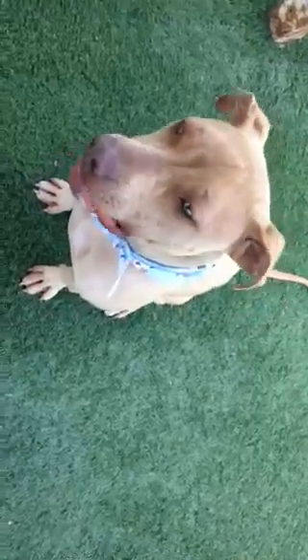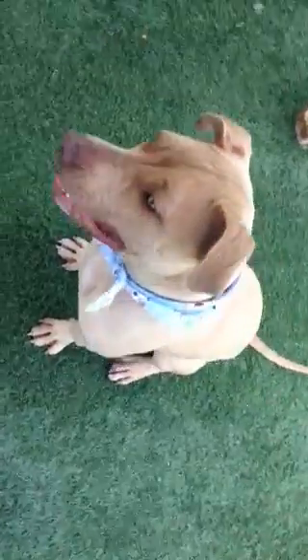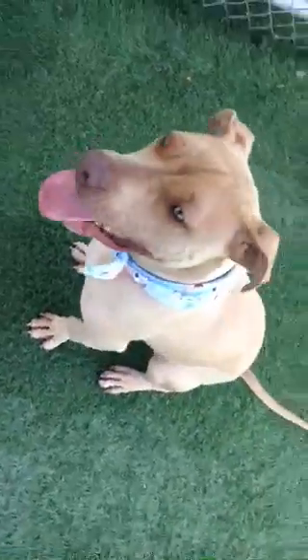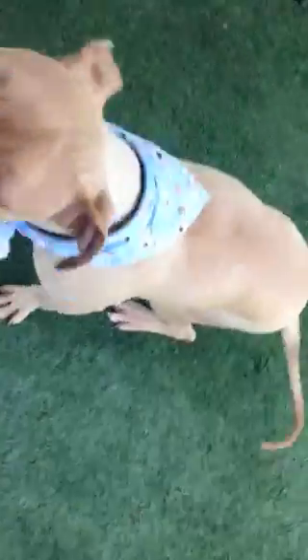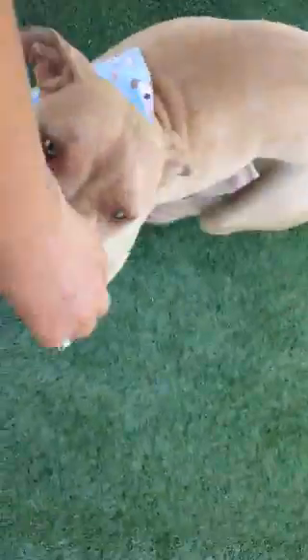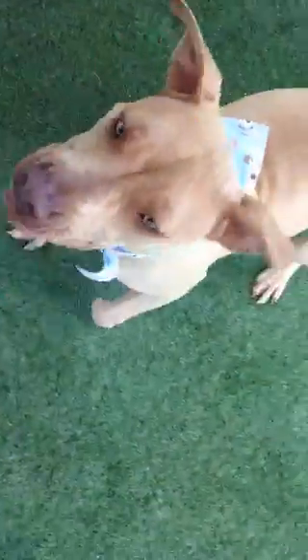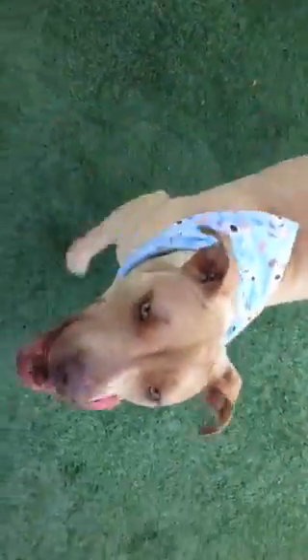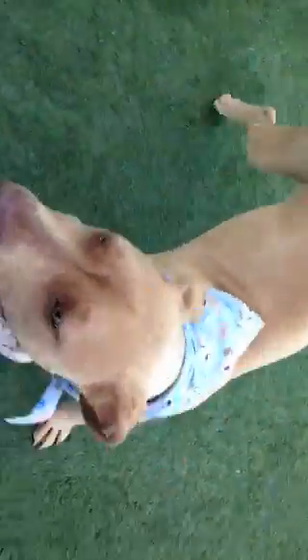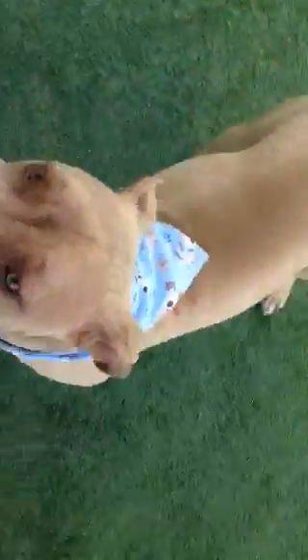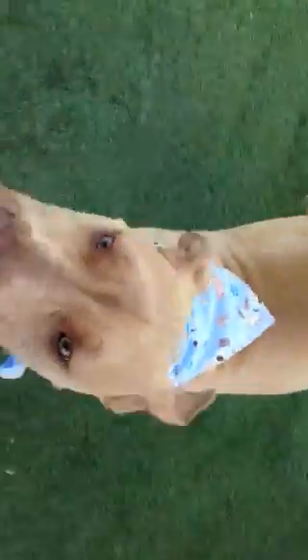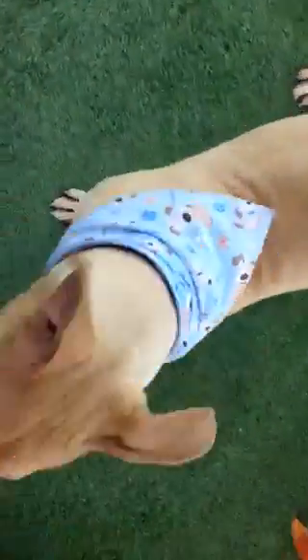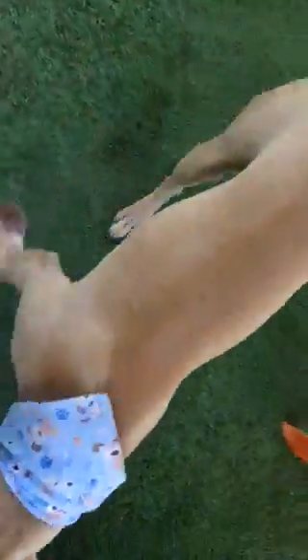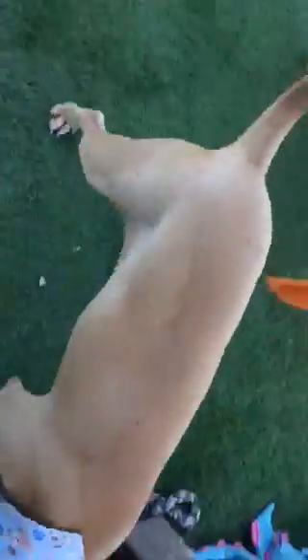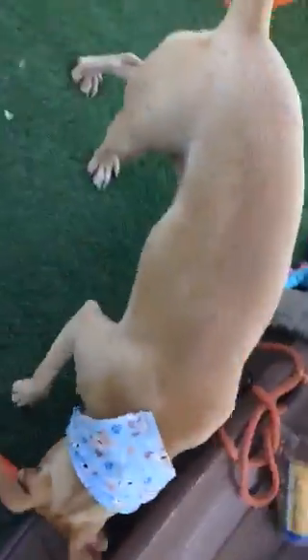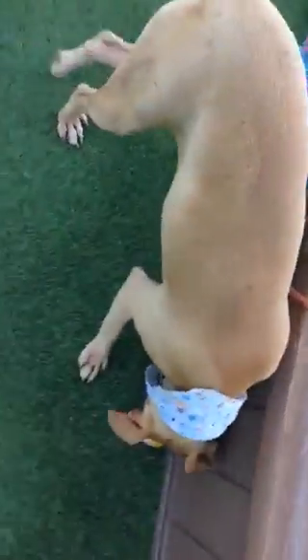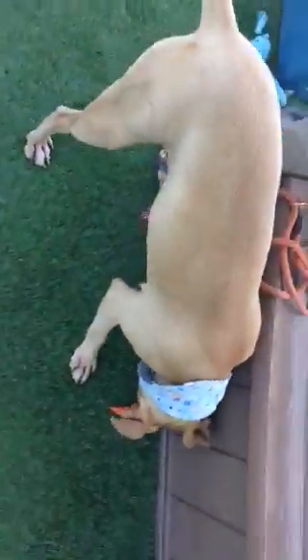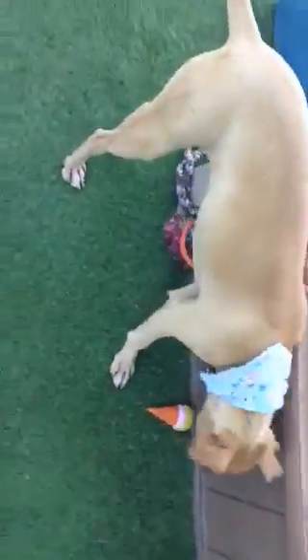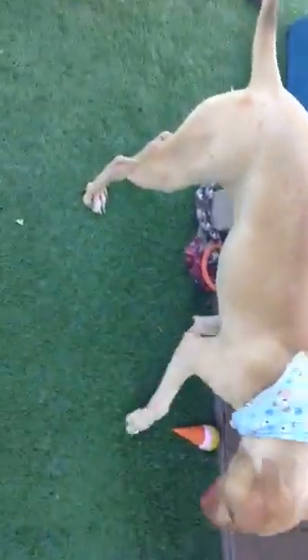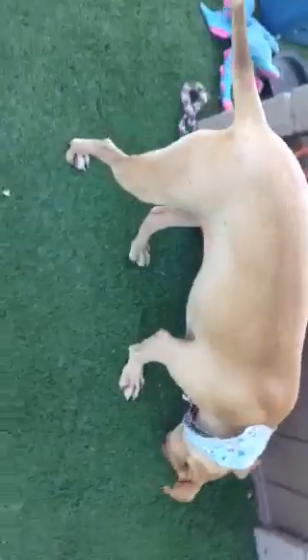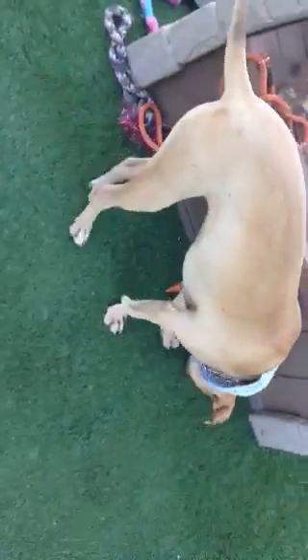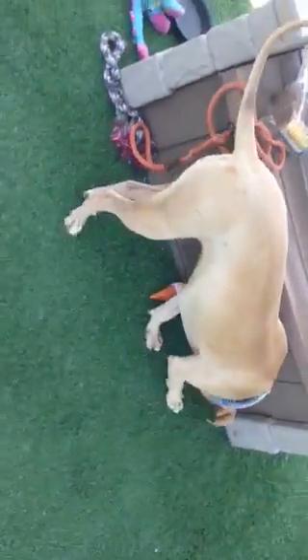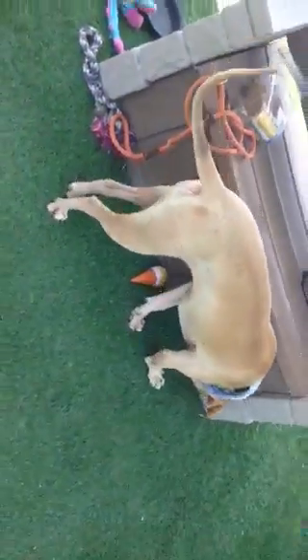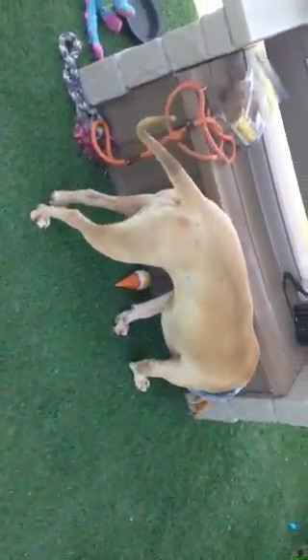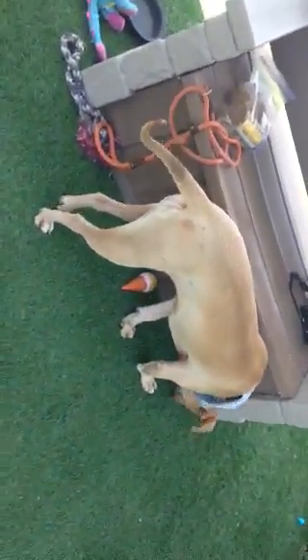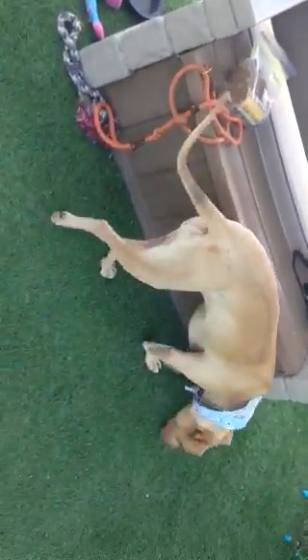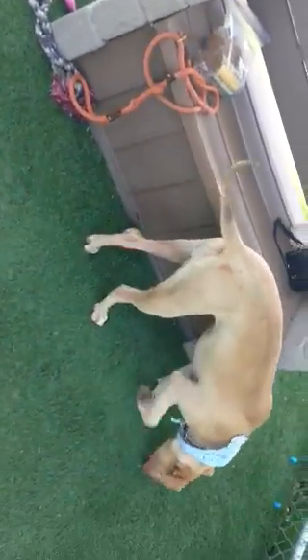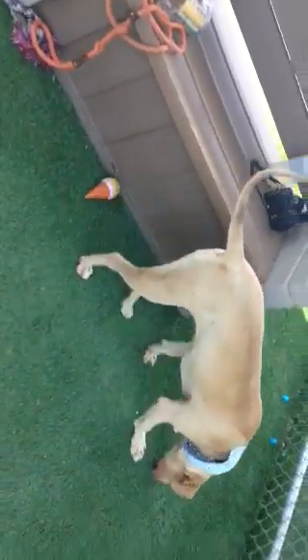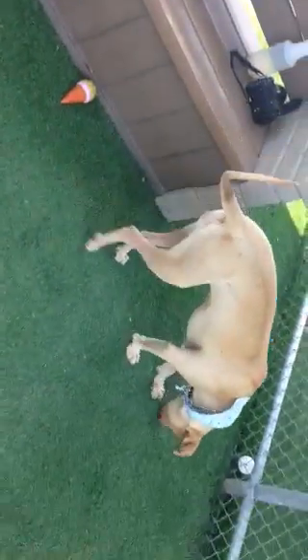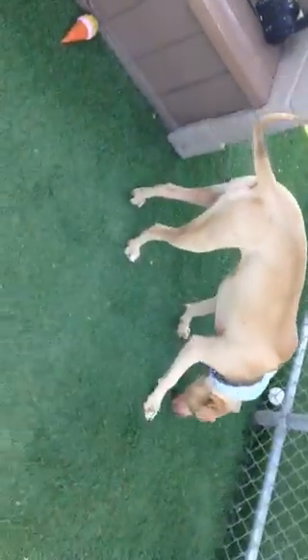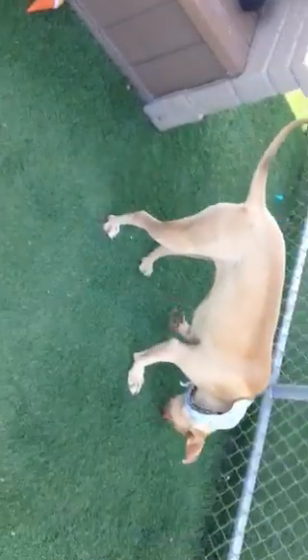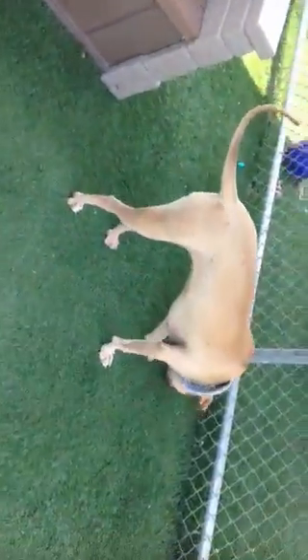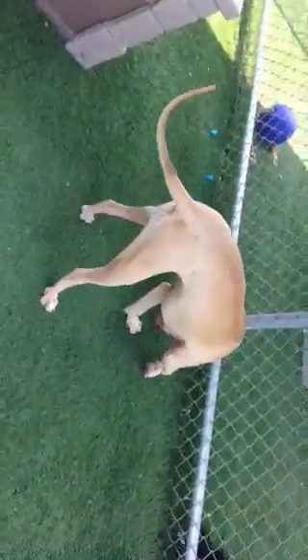She likes to chase toys. She likes to go for walks. She's a very tall girl — you can see she's got some length on her. Her tail is extra long; it's kind of like a whip.